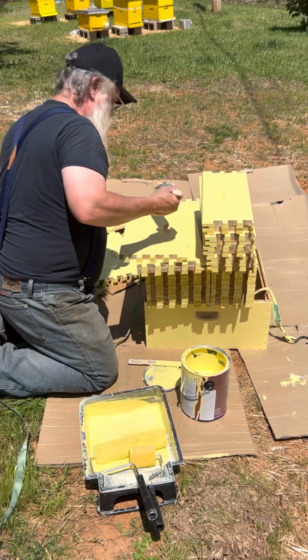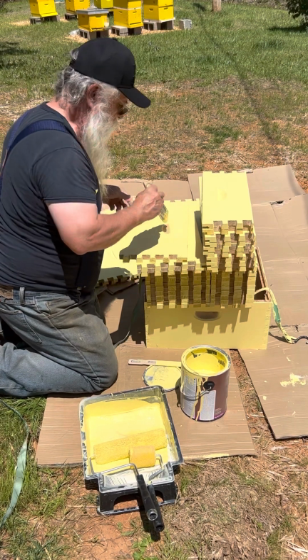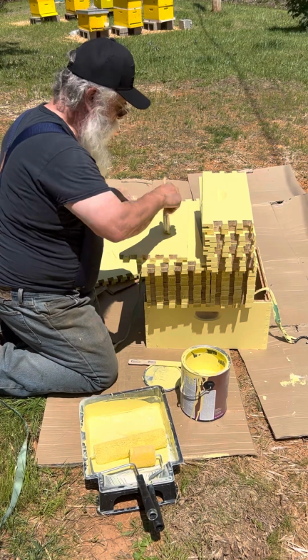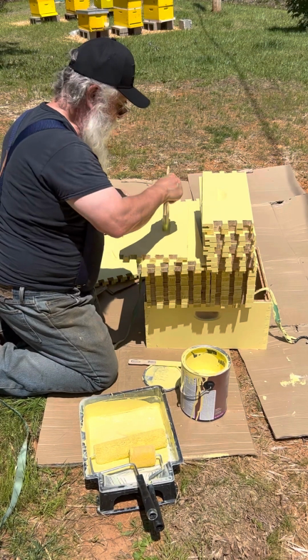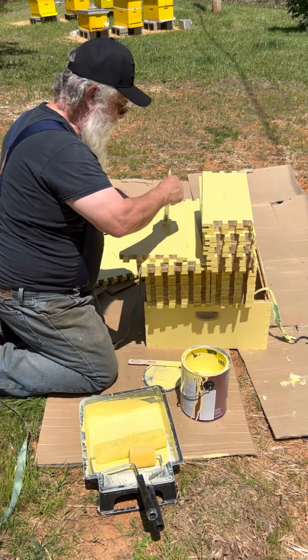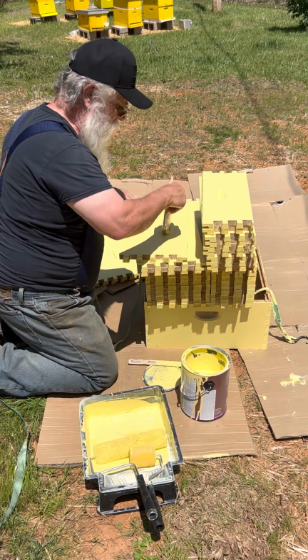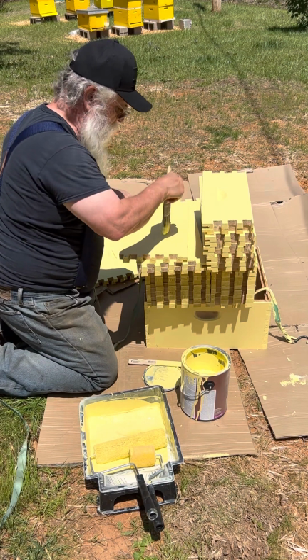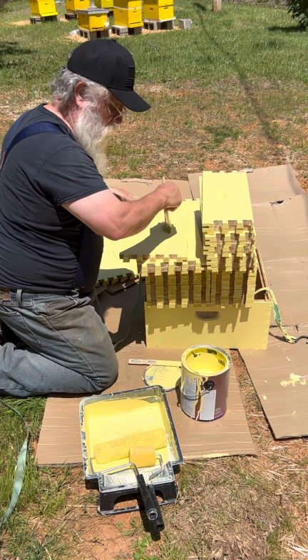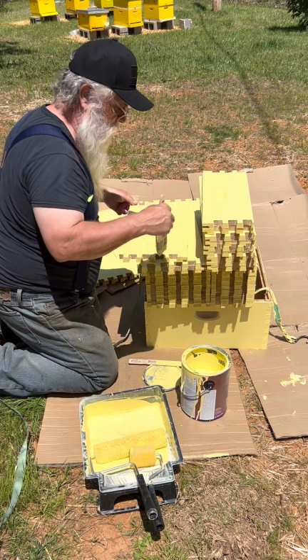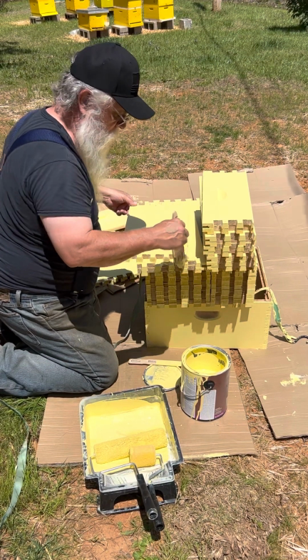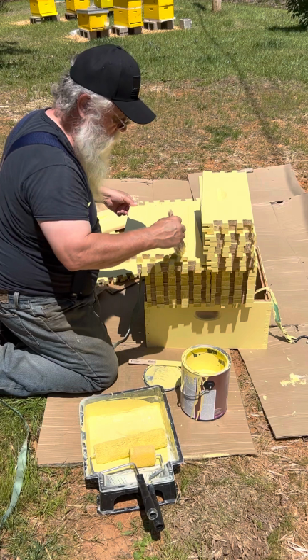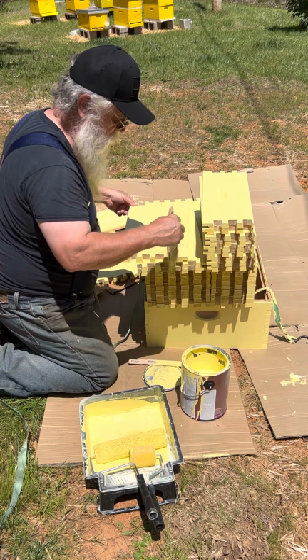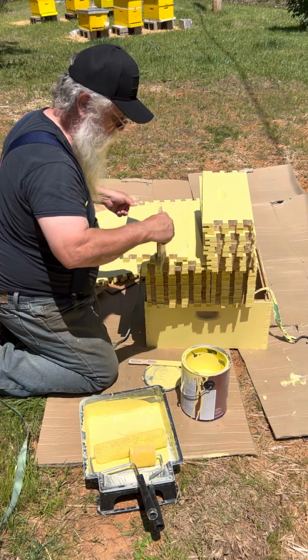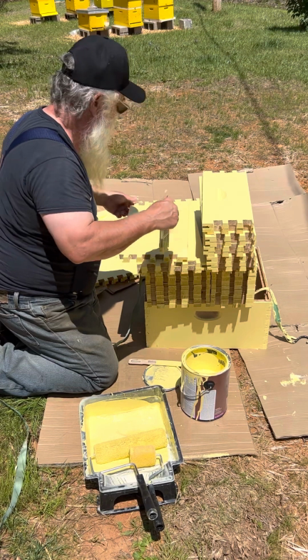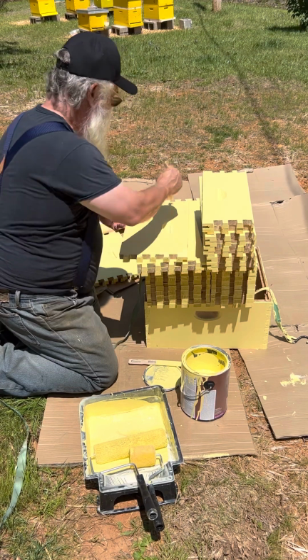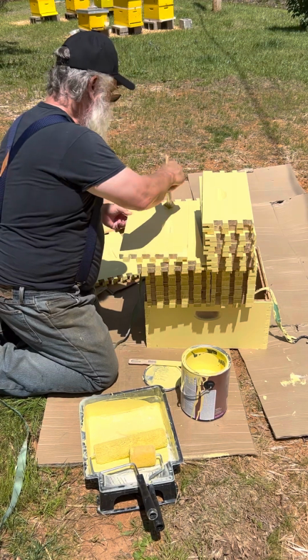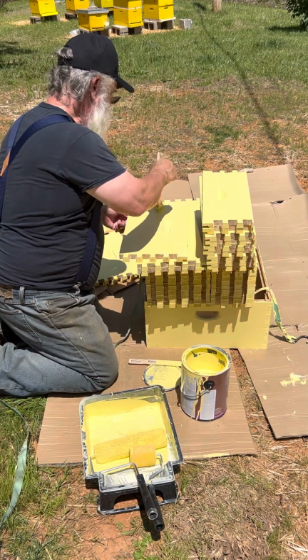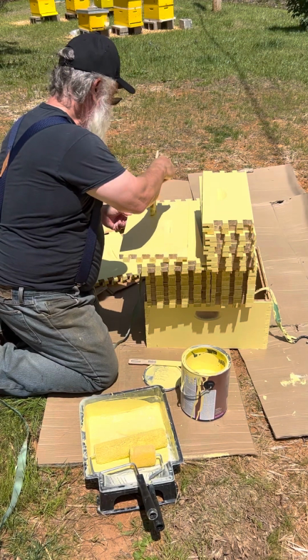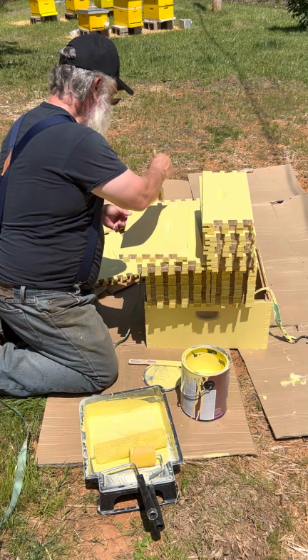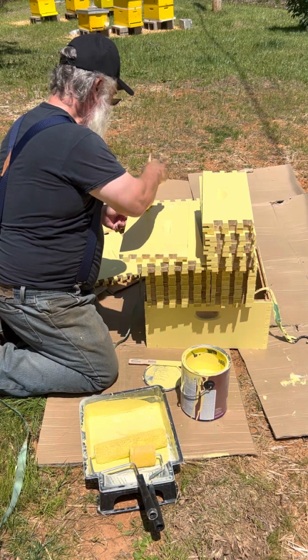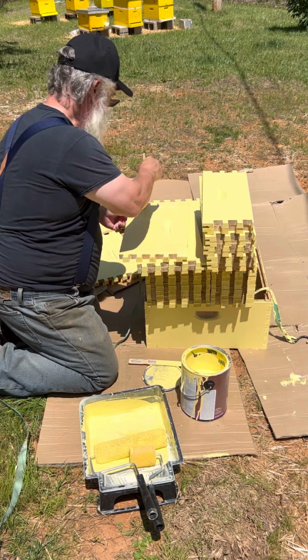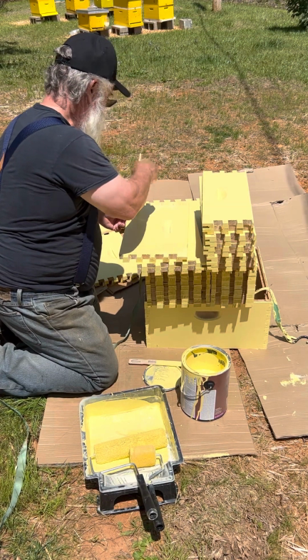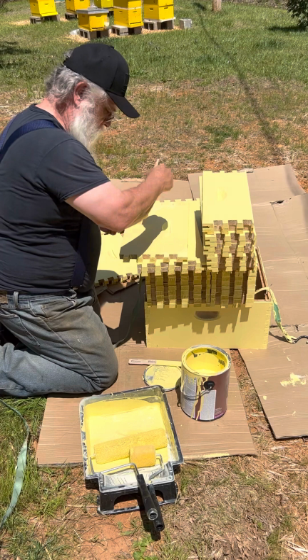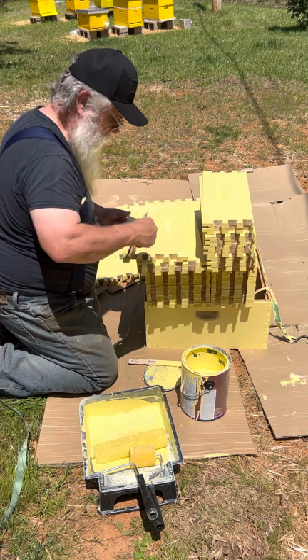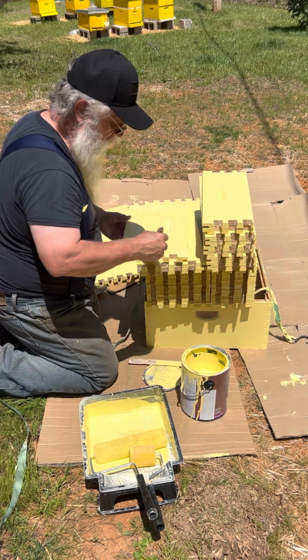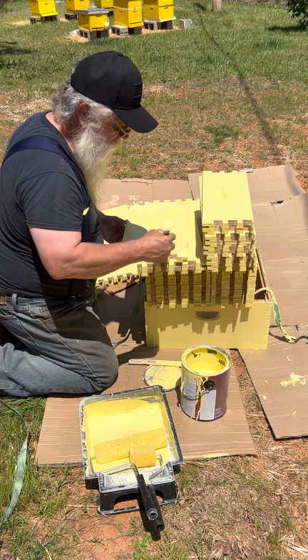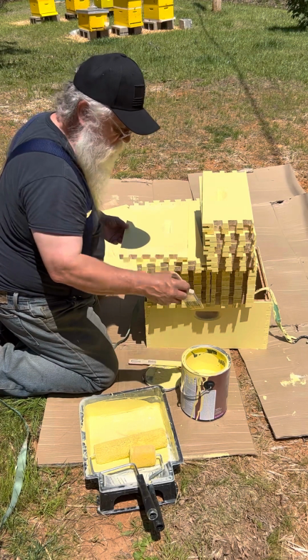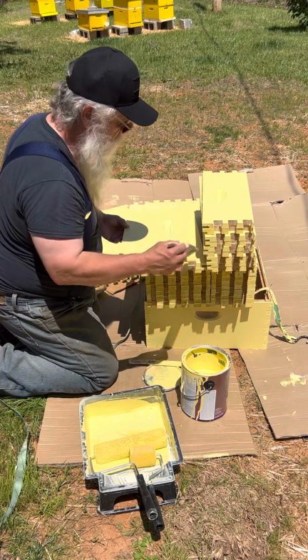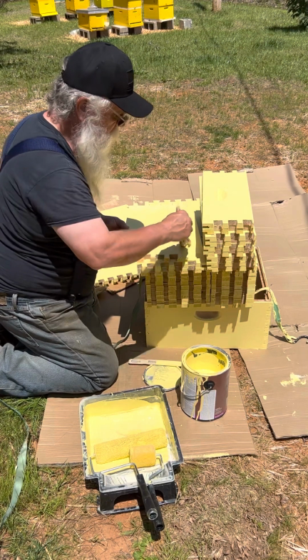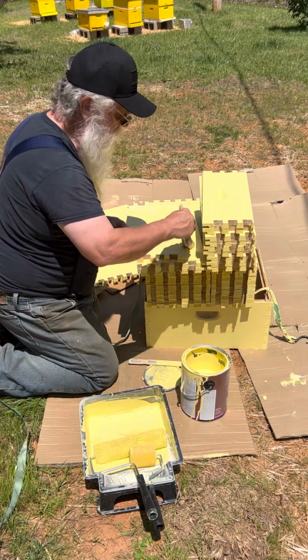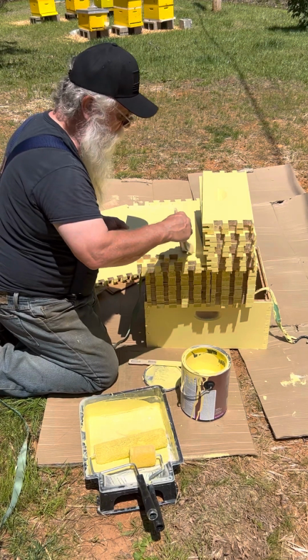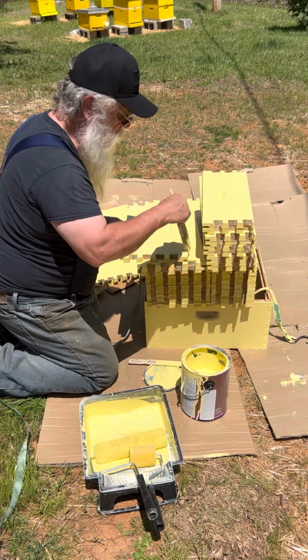The reason I'm doing that — it actually doesn't matter, bees don't care, don't think for a minute the bees care. I'm just doing this against weather. The reason you paint the boxes is because they'll last longer if you do.